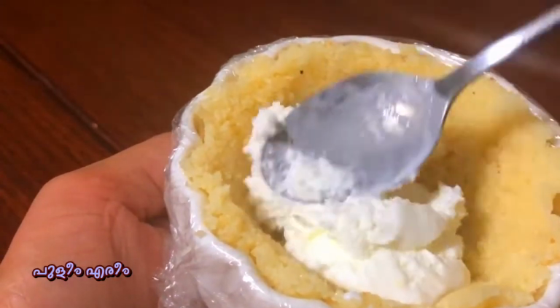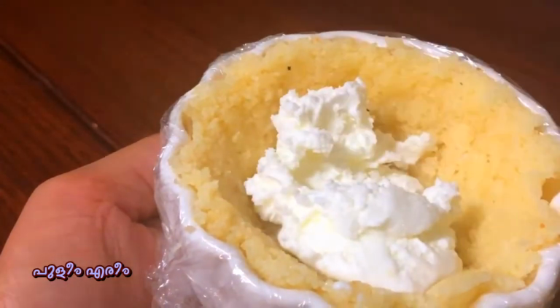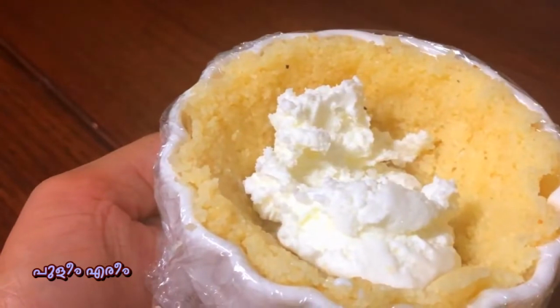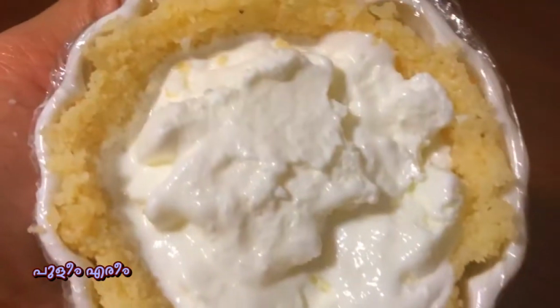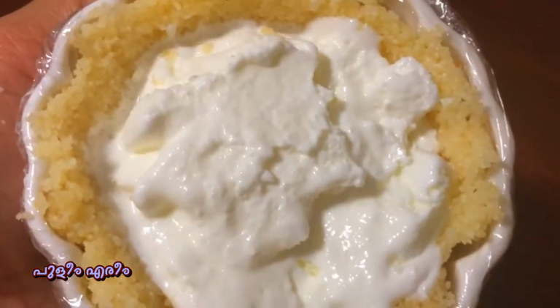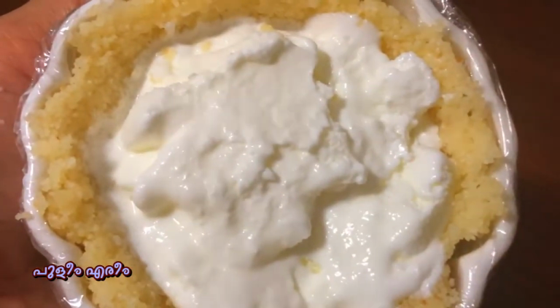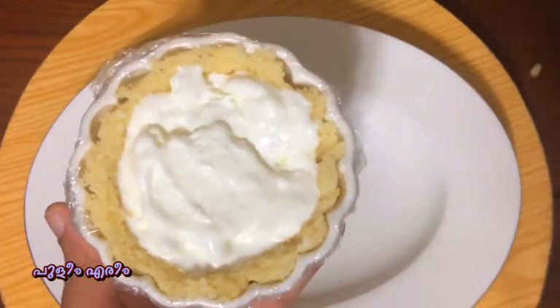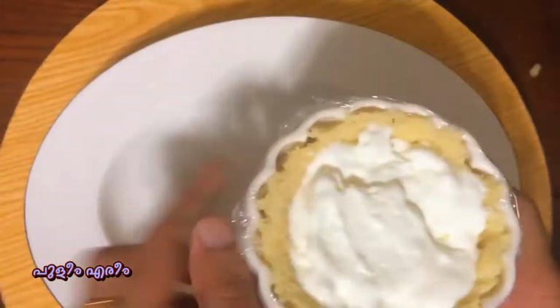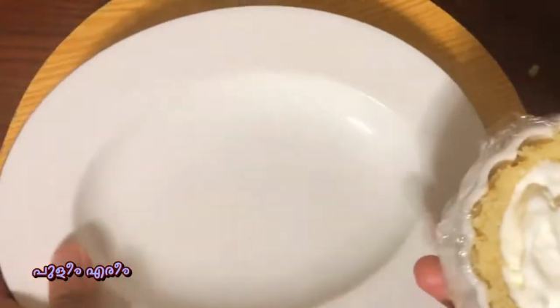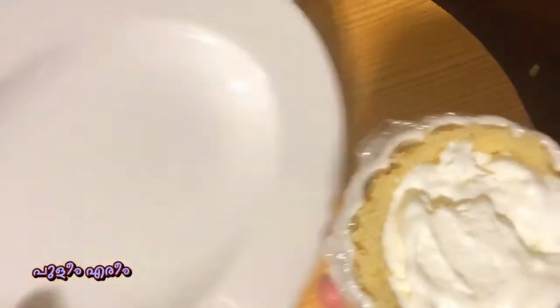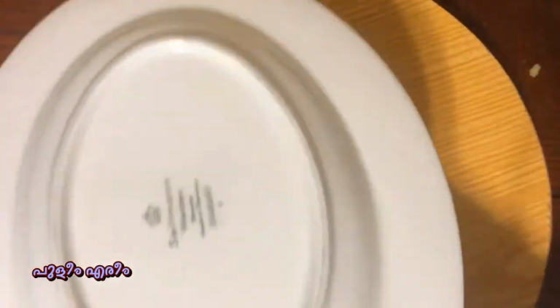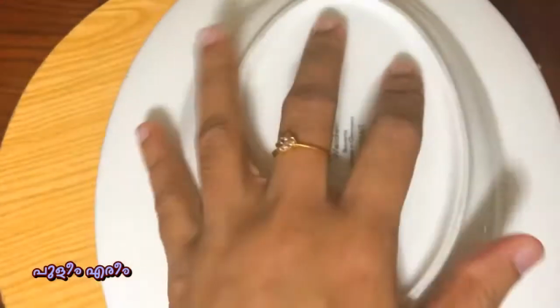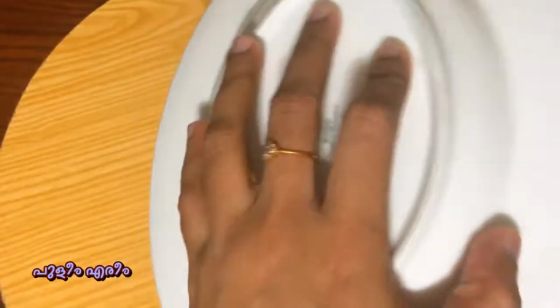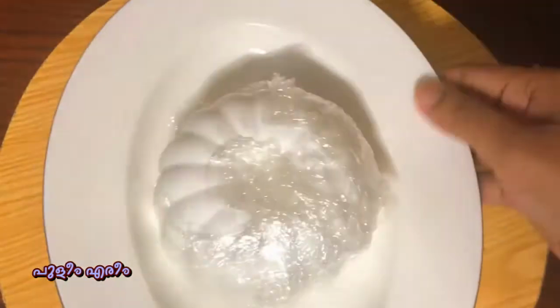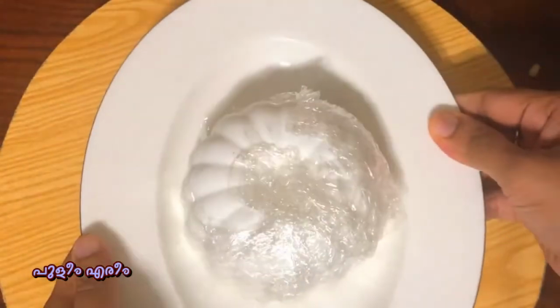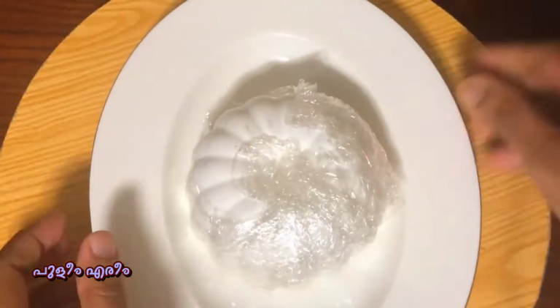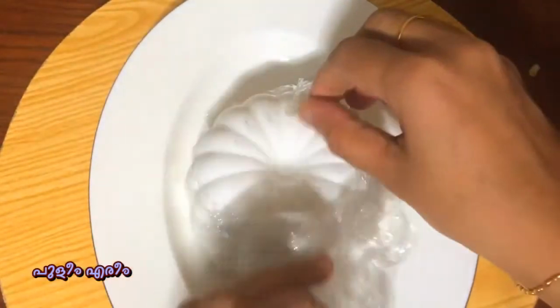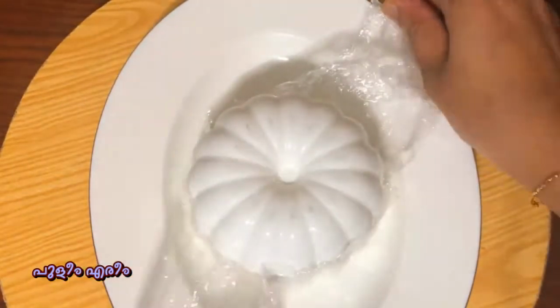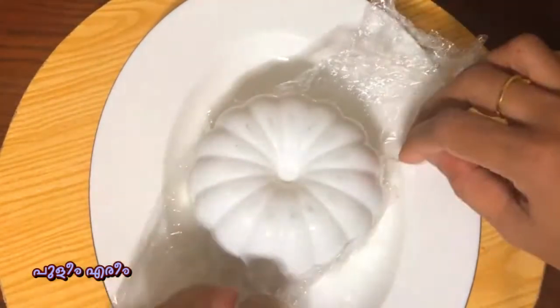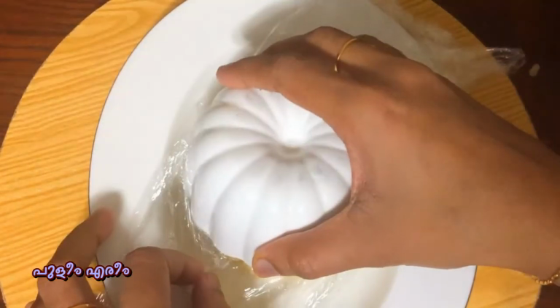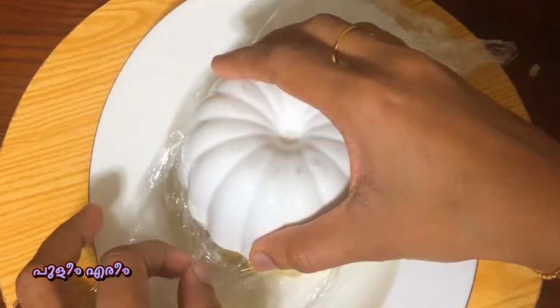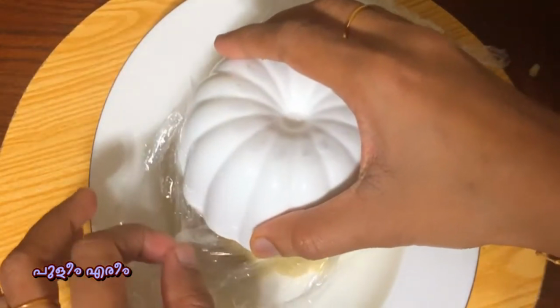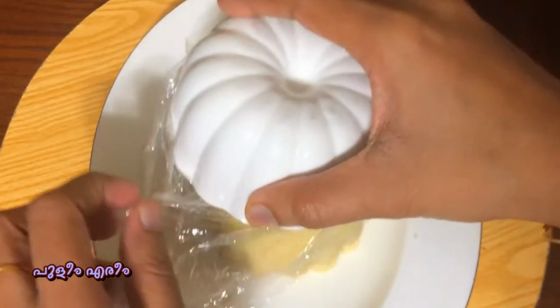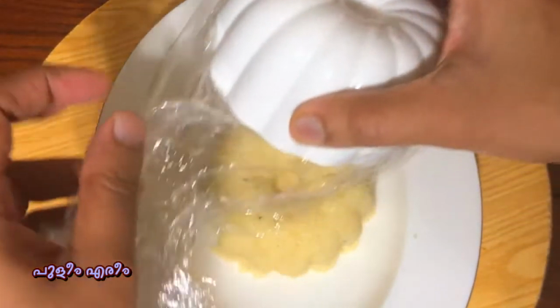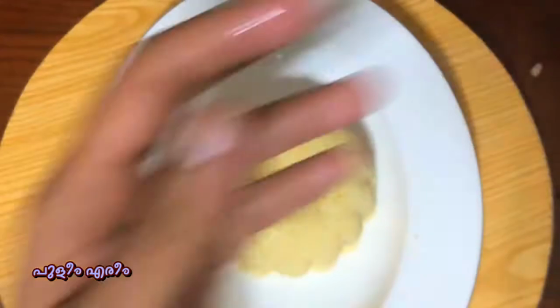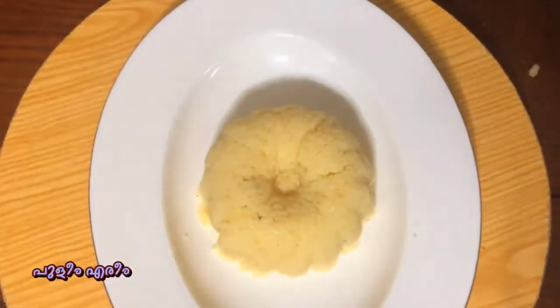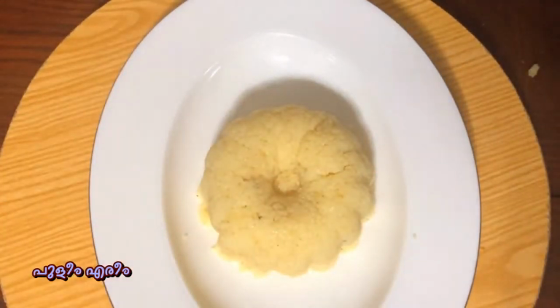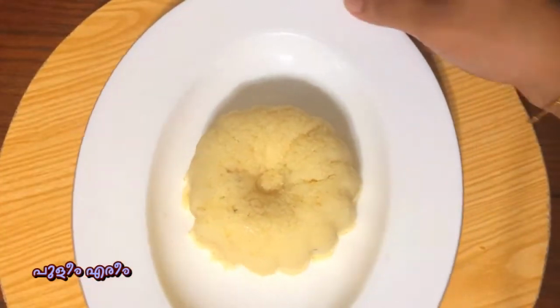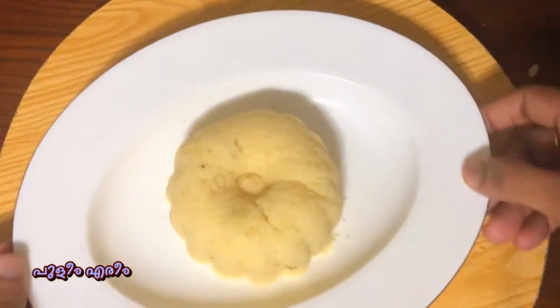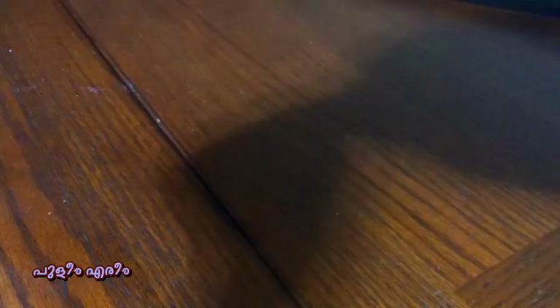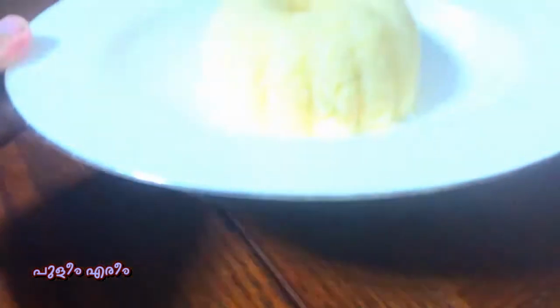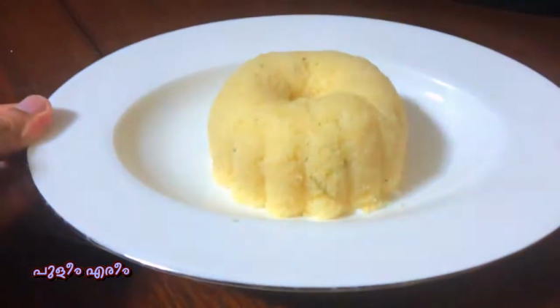Pour it. Now we are ready for a sweet plate. We are ready for a very sweet taste. I will put a little bit for taste.